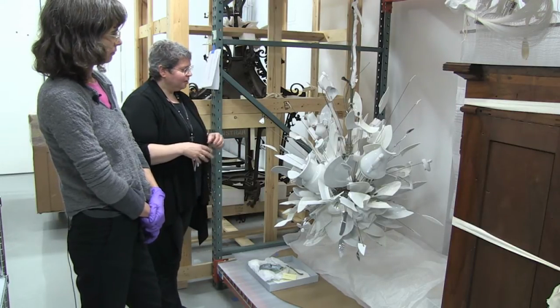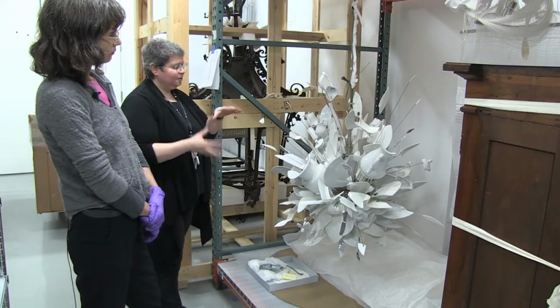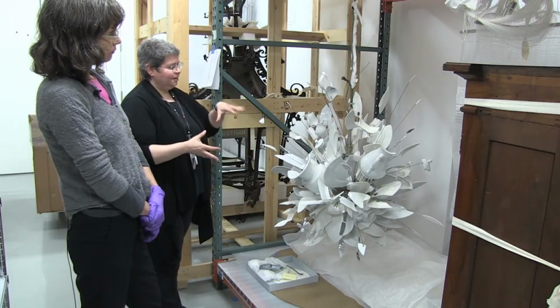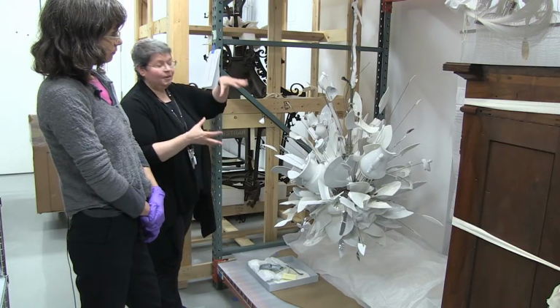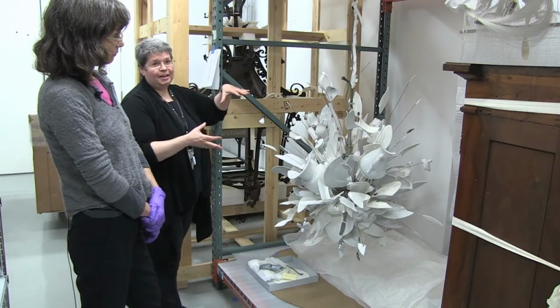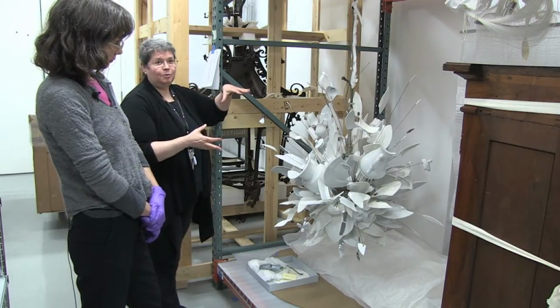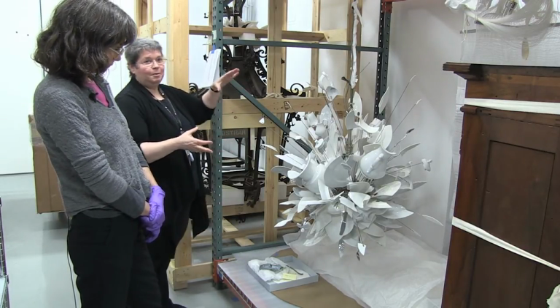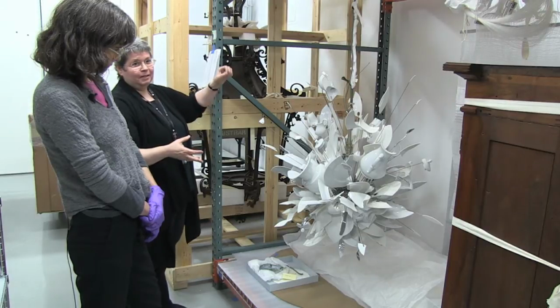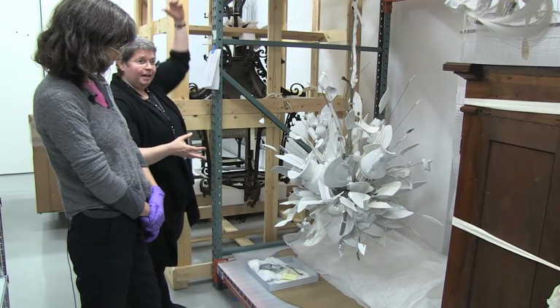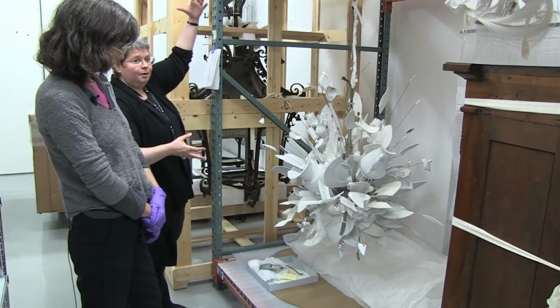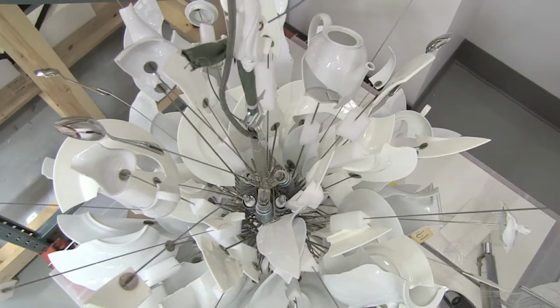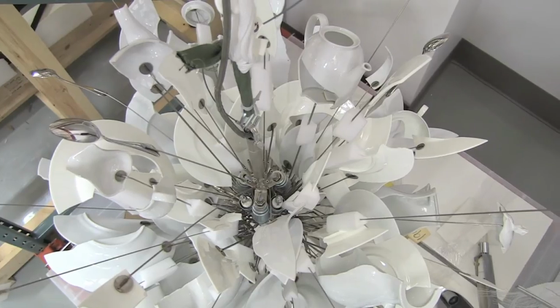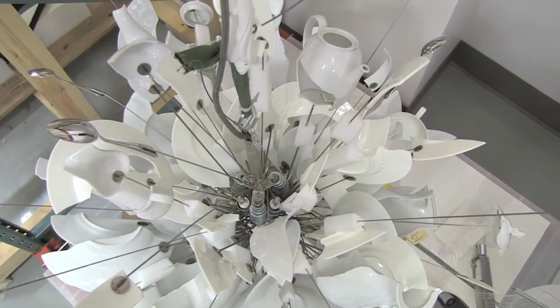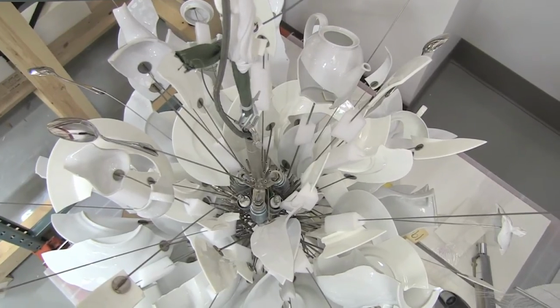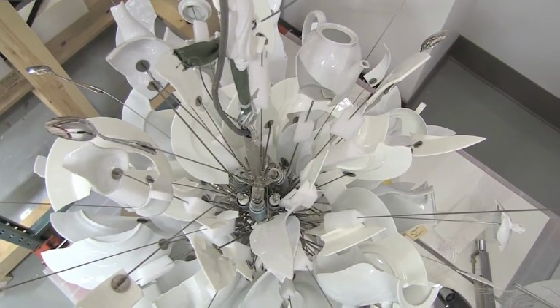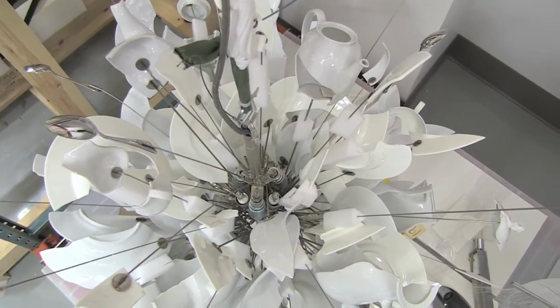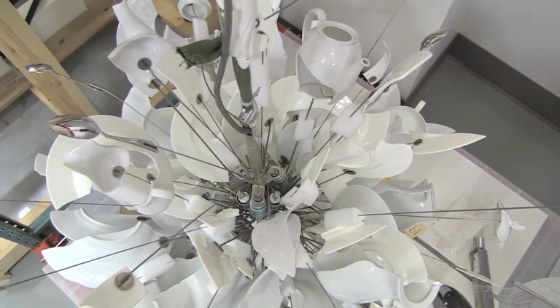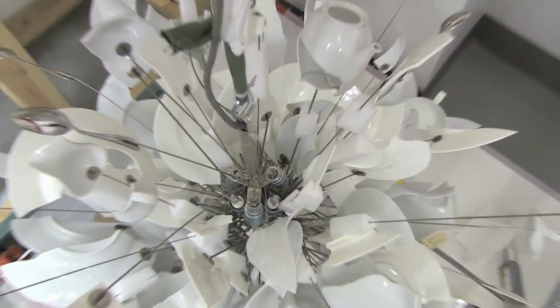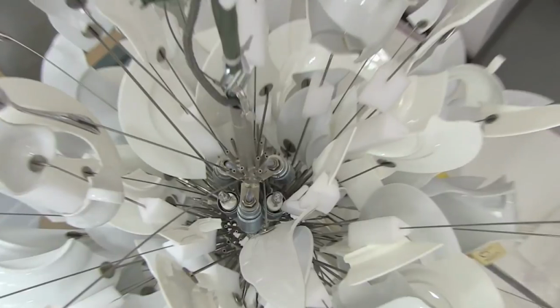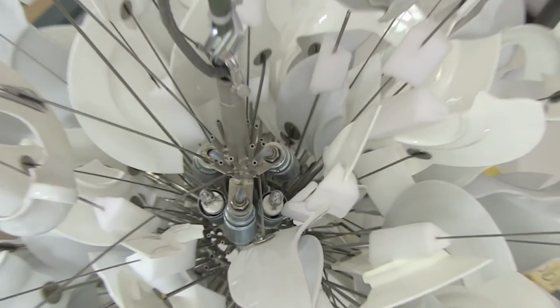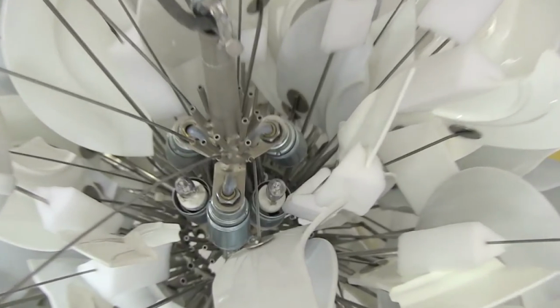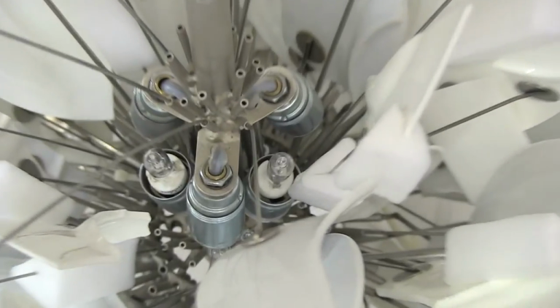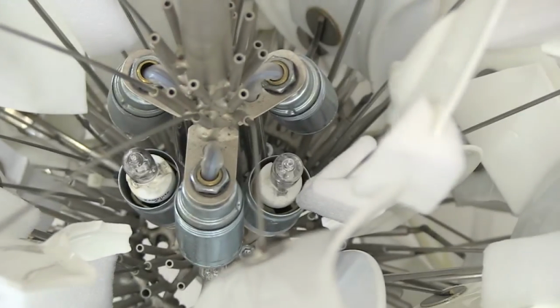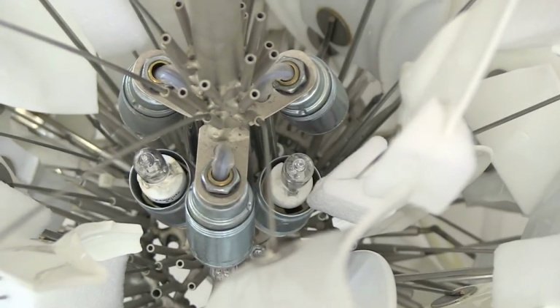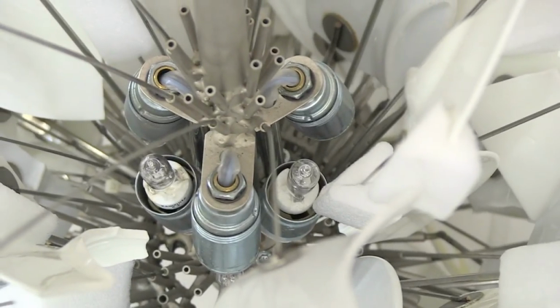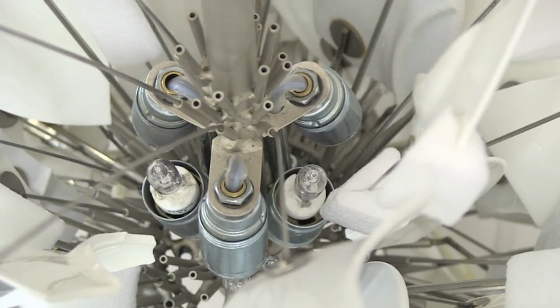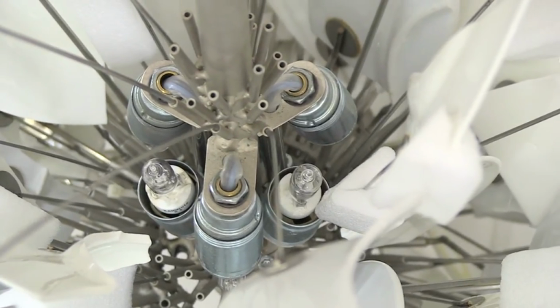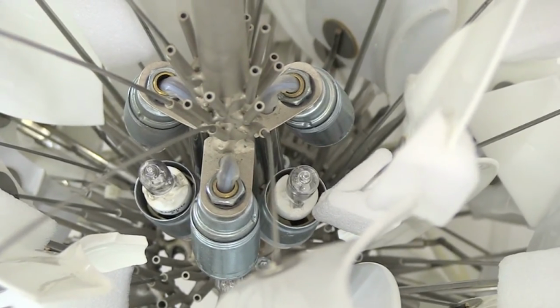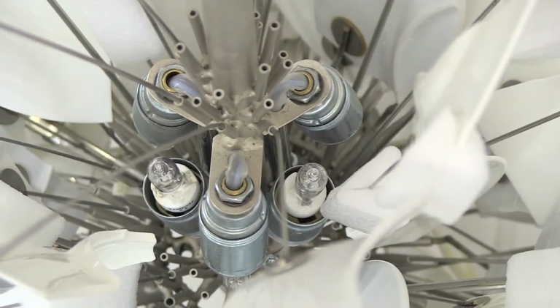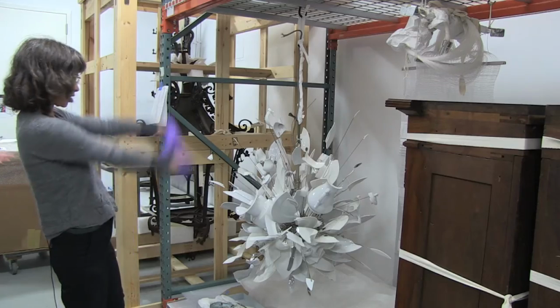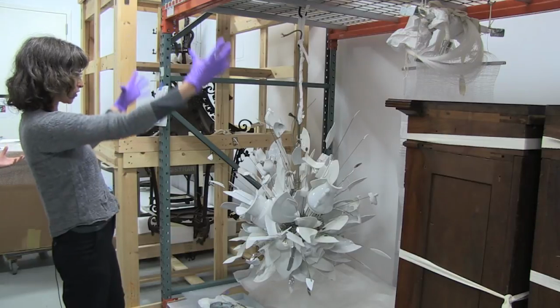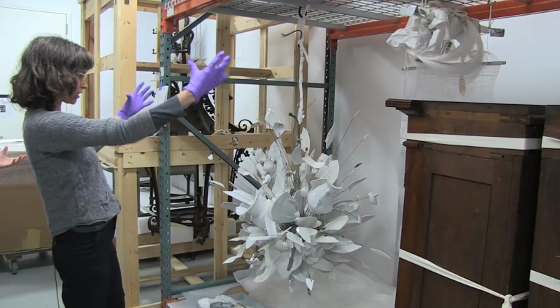You're actually looking at it at a bit of a high angle. Normally it would be a pendant lamp that hangs above you, so you'd actually be looking up at it. But for storage we have it in a much more accessible way, both for storage and conservation.